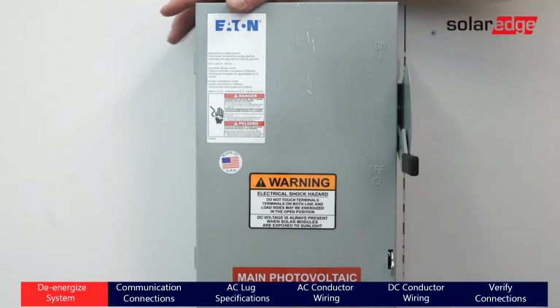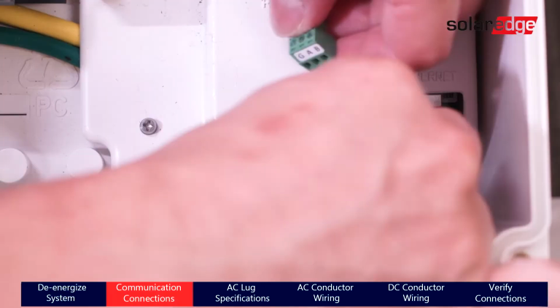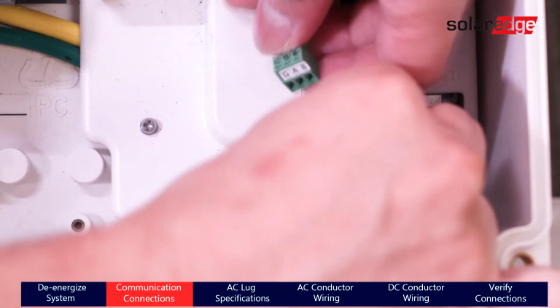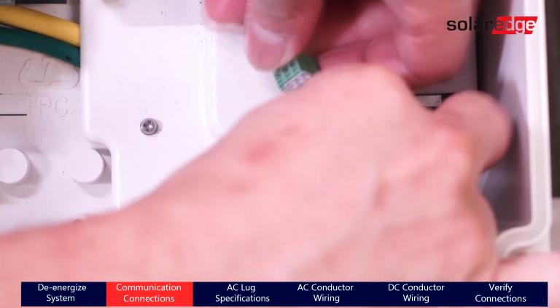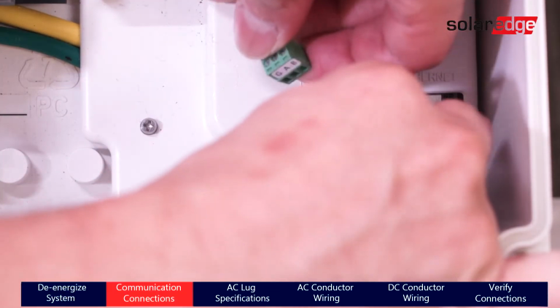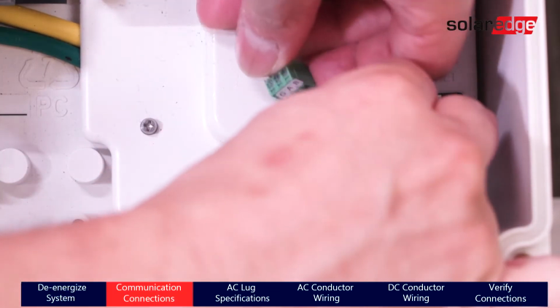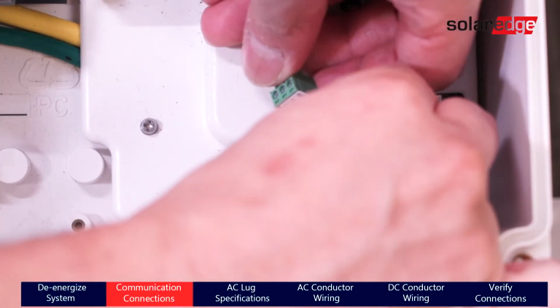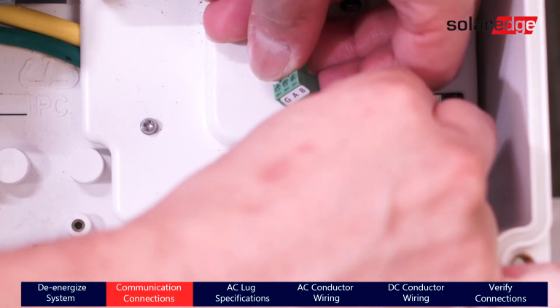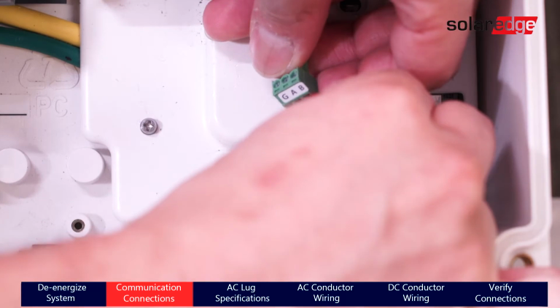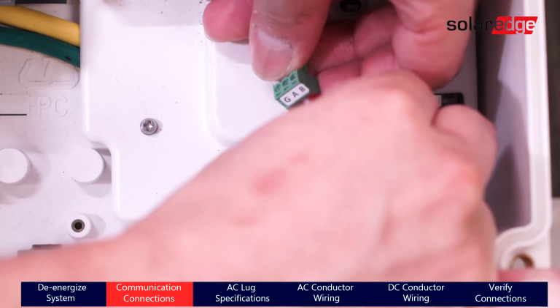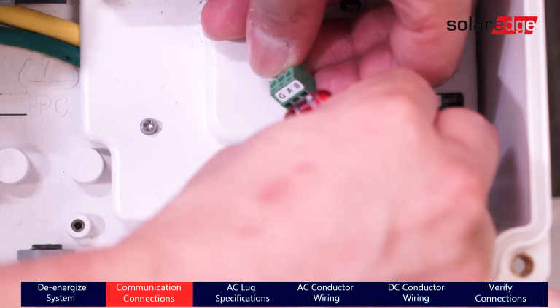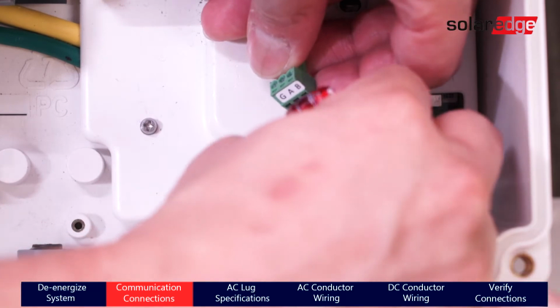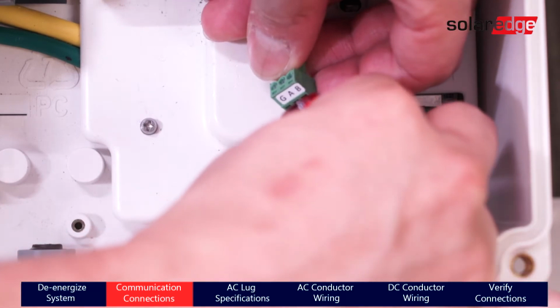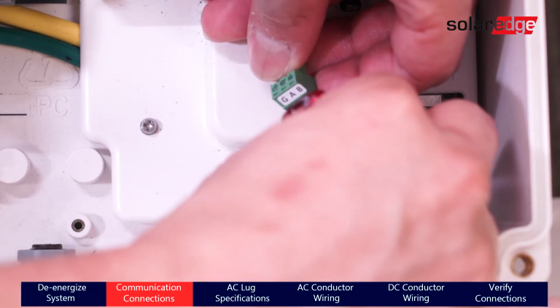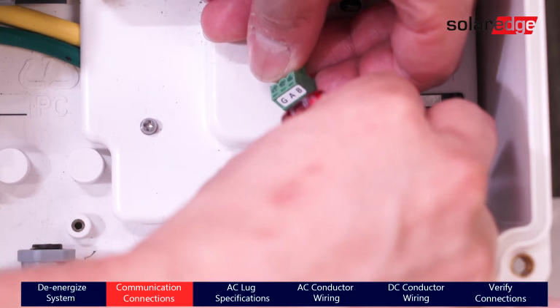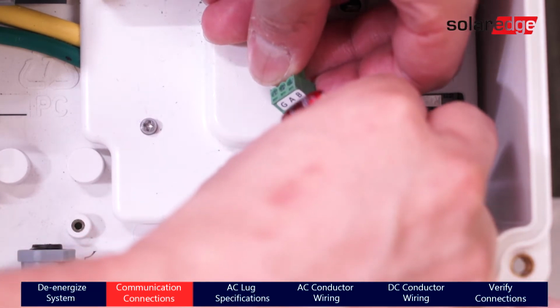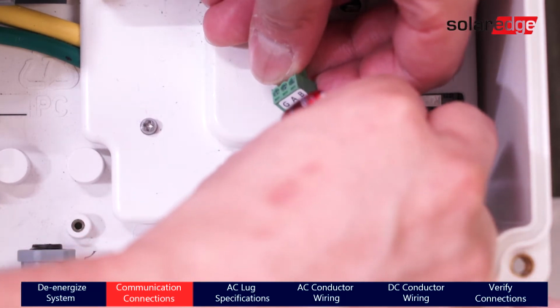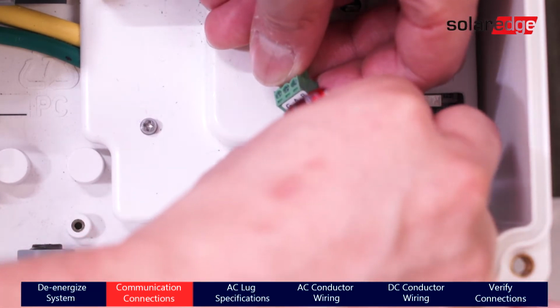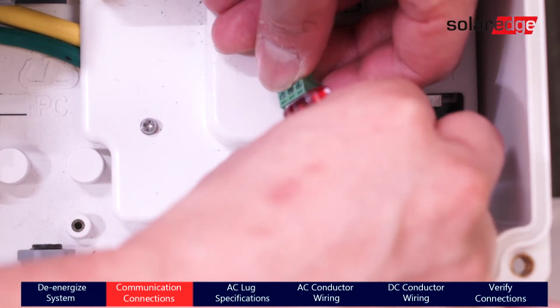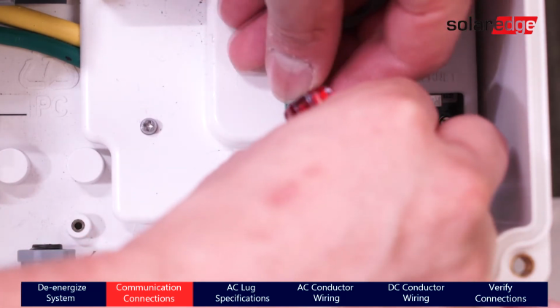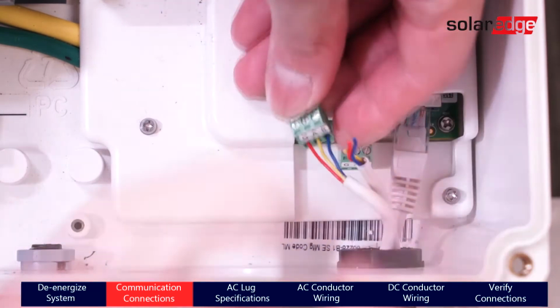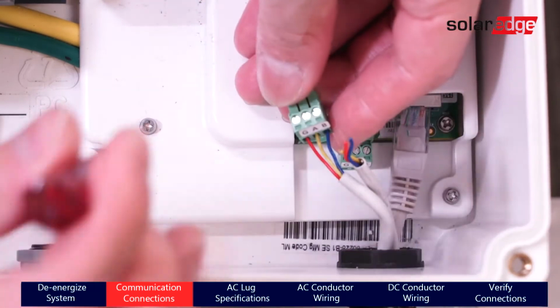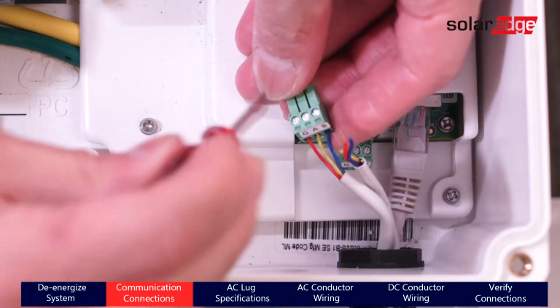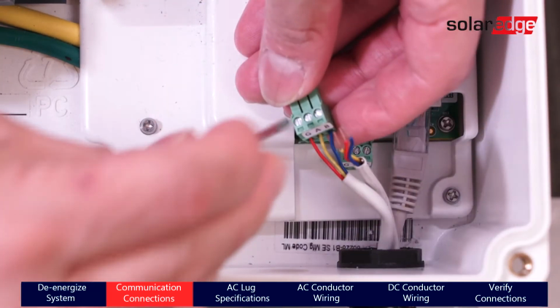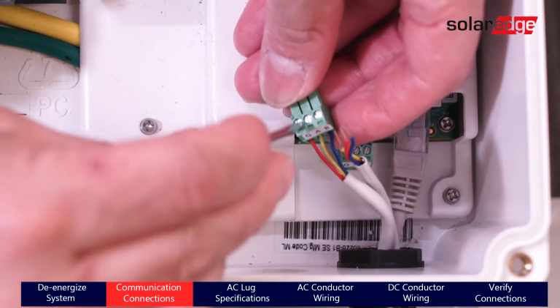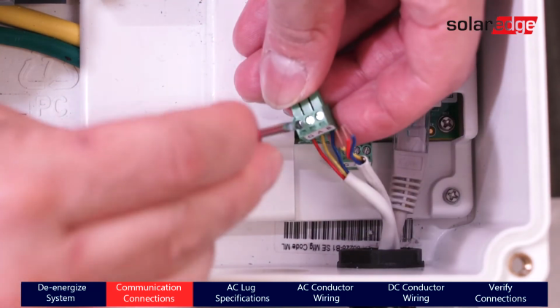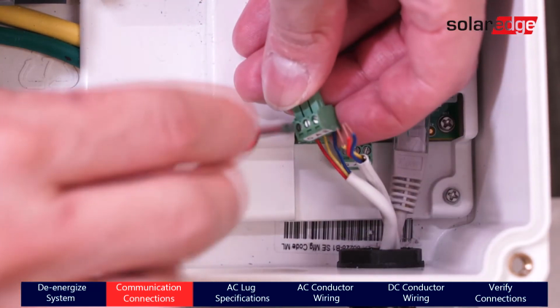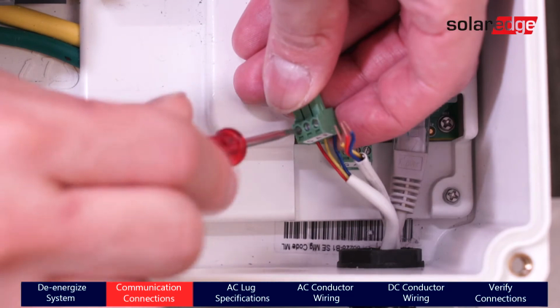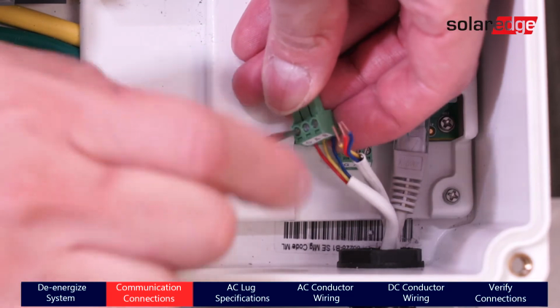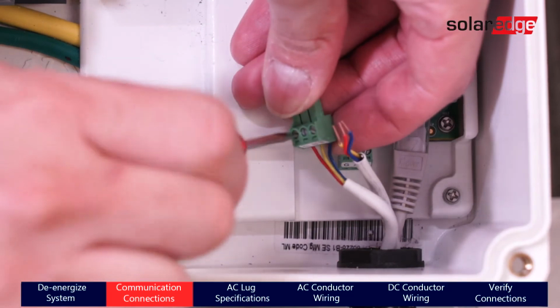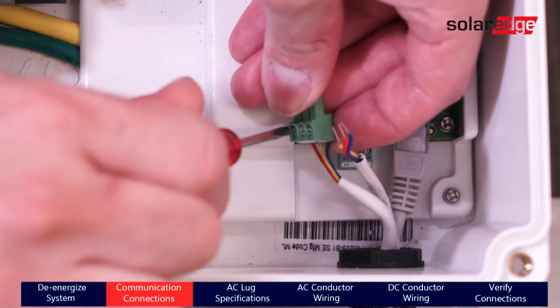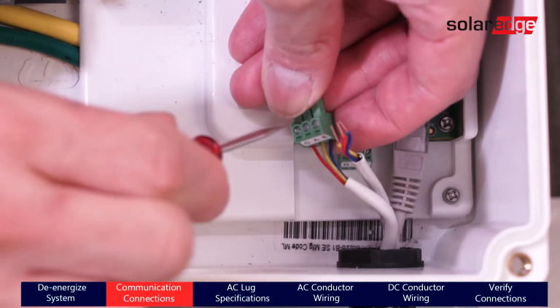Let's start the installation process. Start with connecting communication wires, as it will be difficult to access the communications terminal block after the AC wires have been landed.